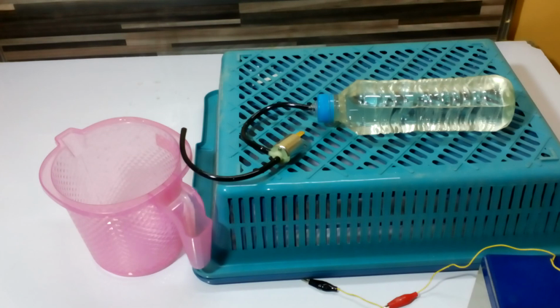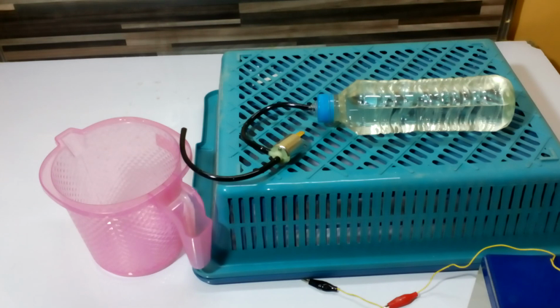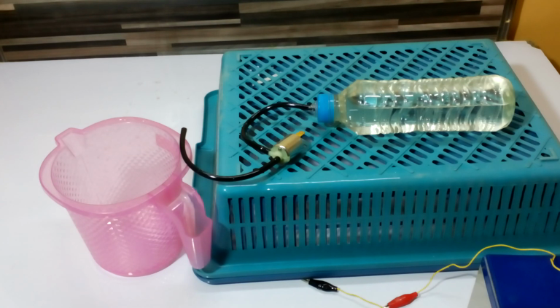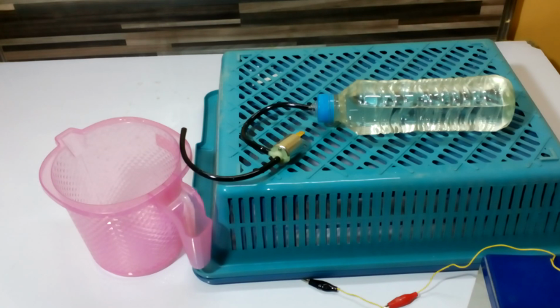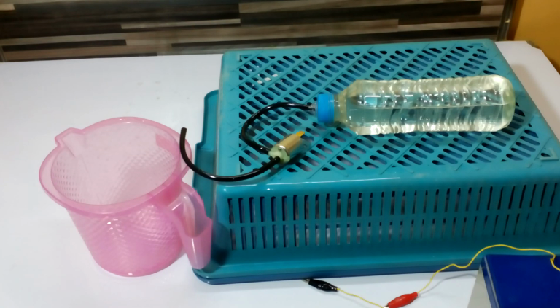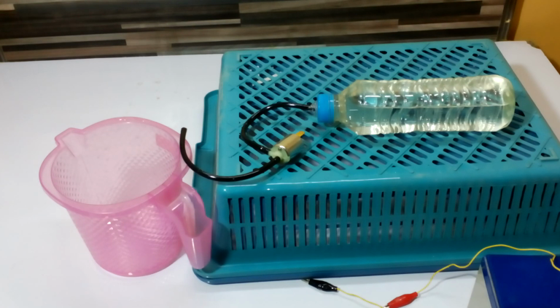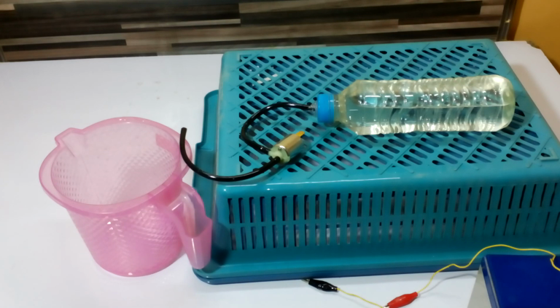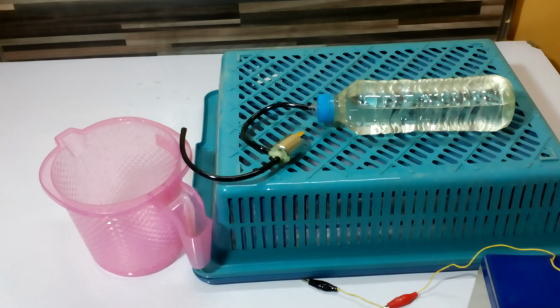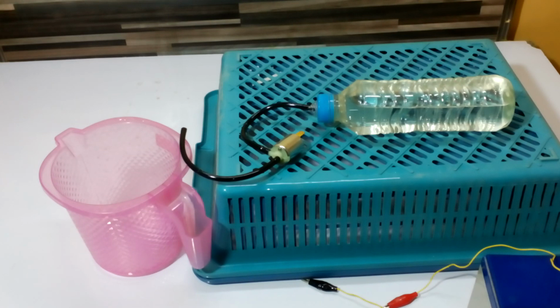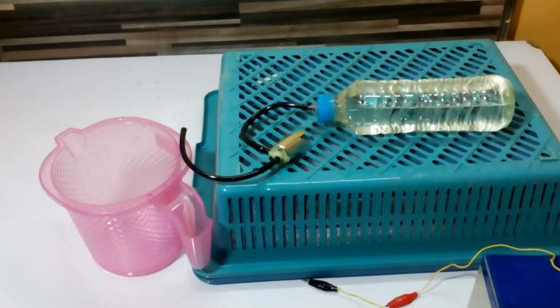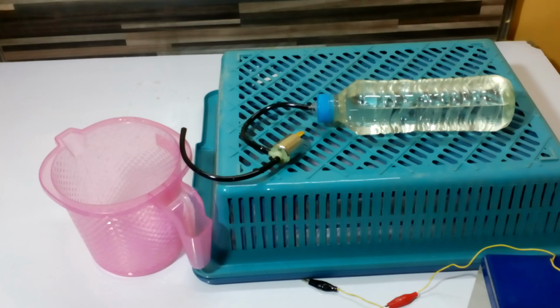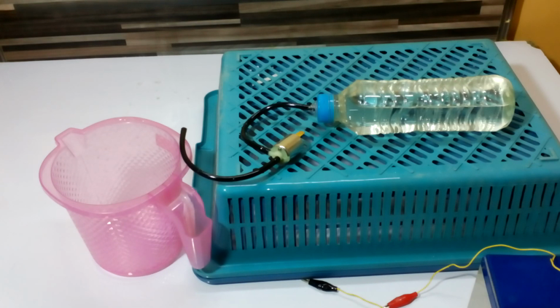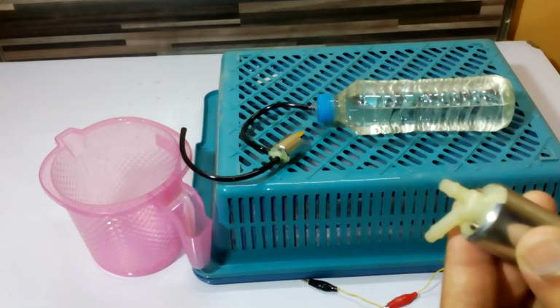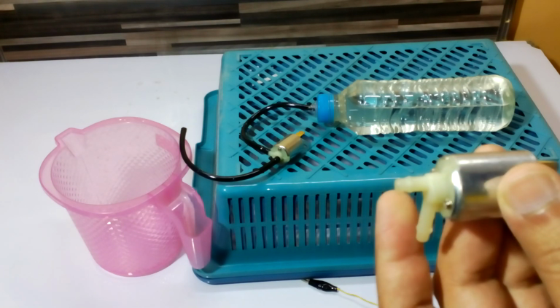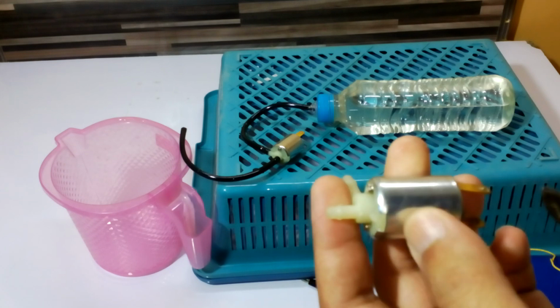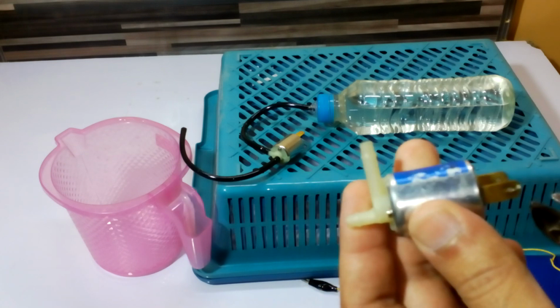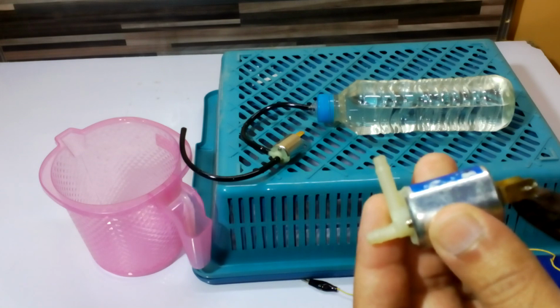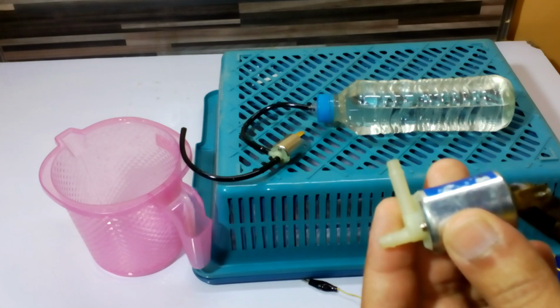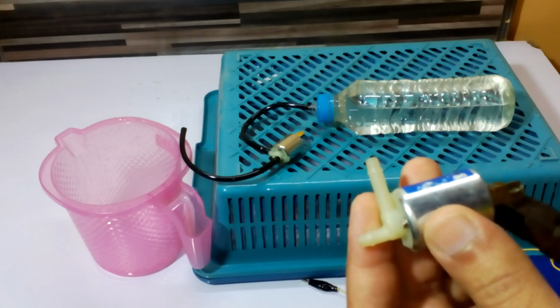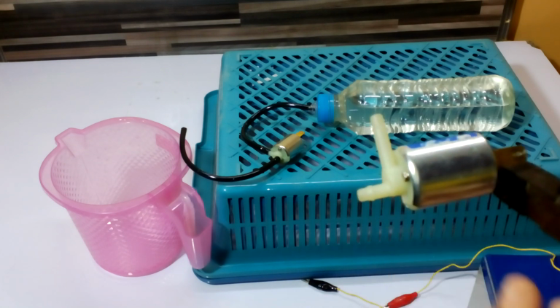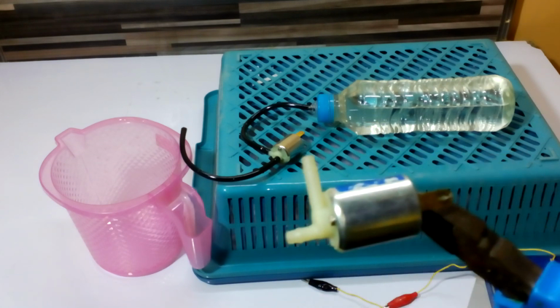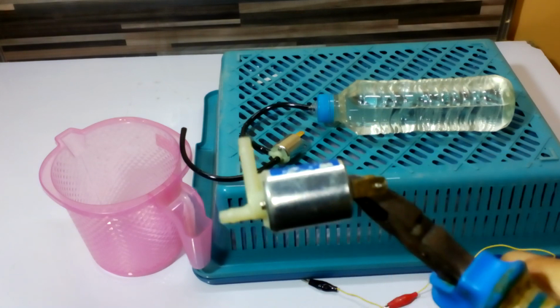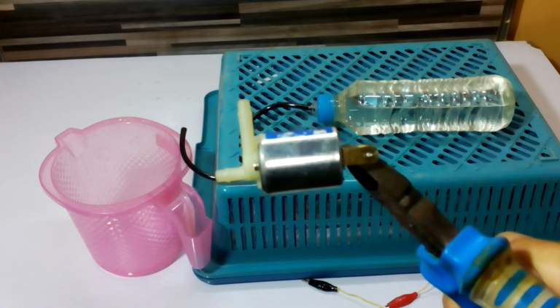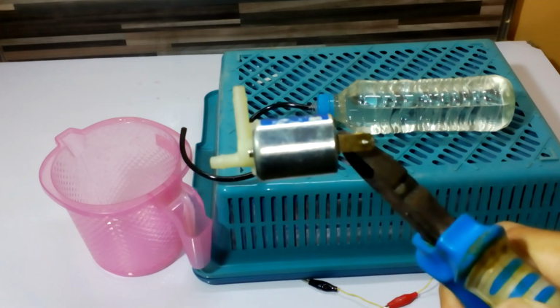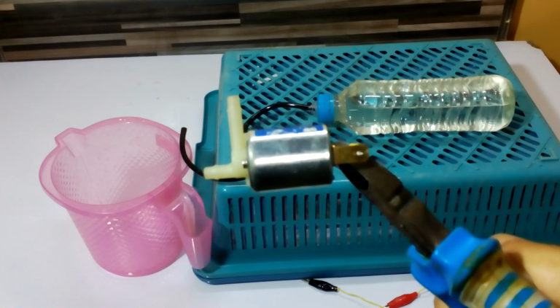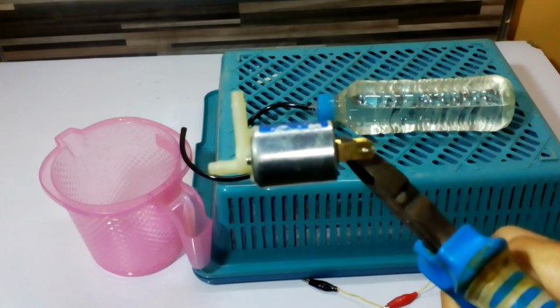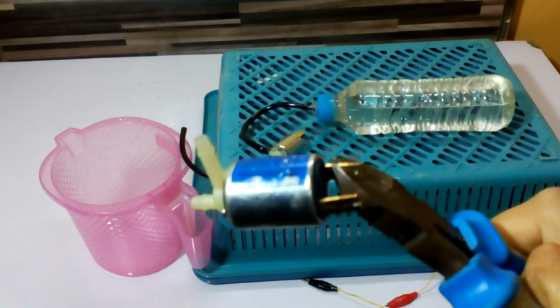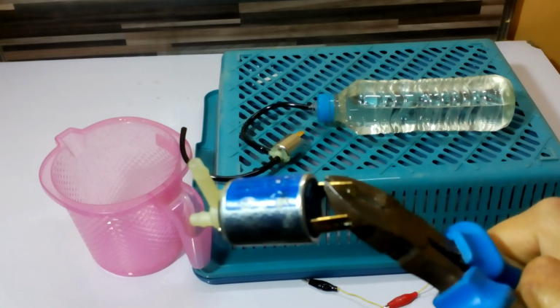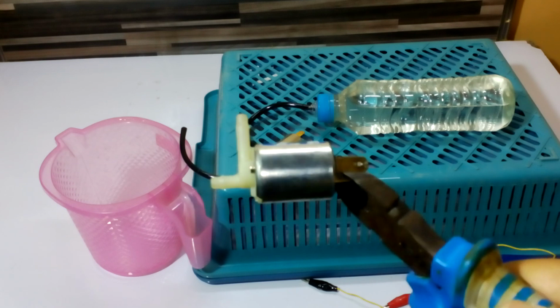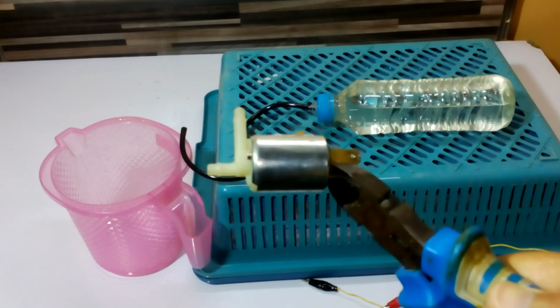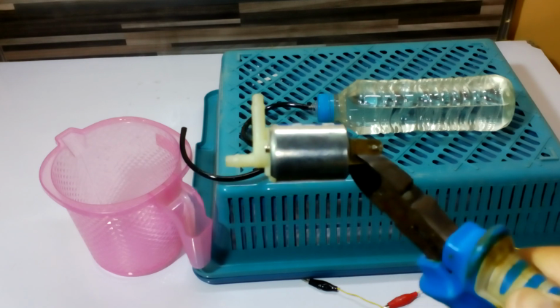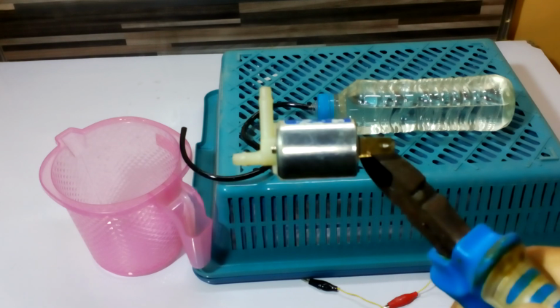Hi guys, my name is Omer and you are watching Omer's Workshop. Today I'm going to talk about this solenoid switch which I bought from Daraas. It costs something like three to five dollars.